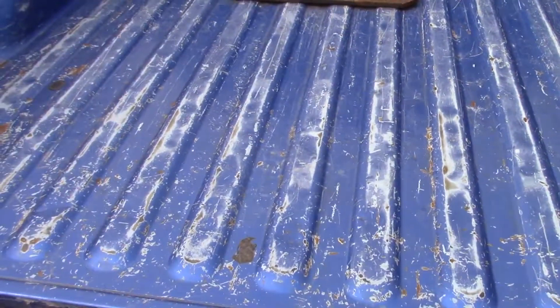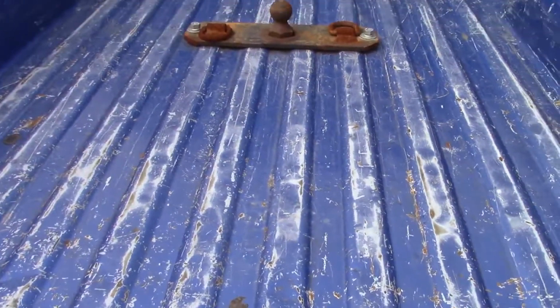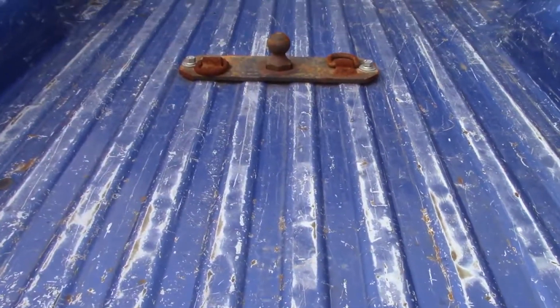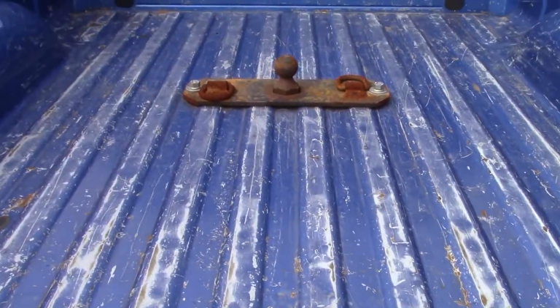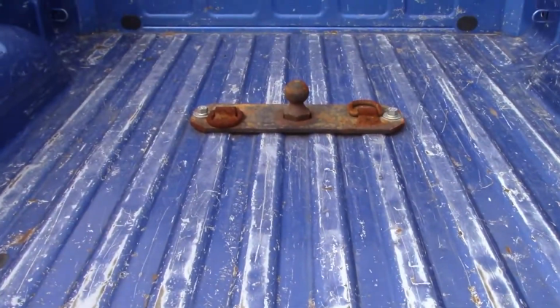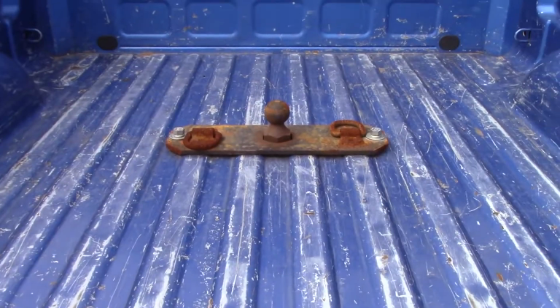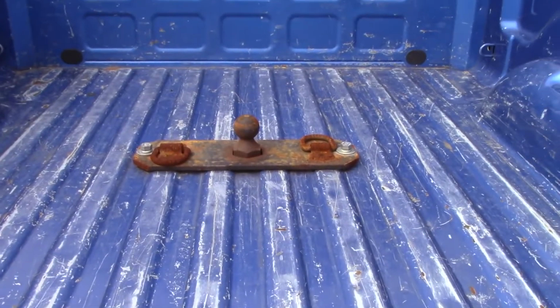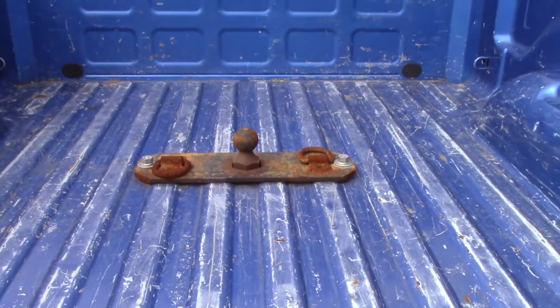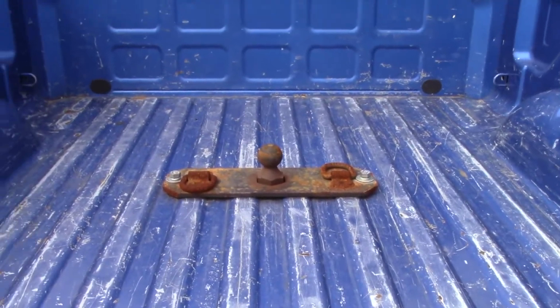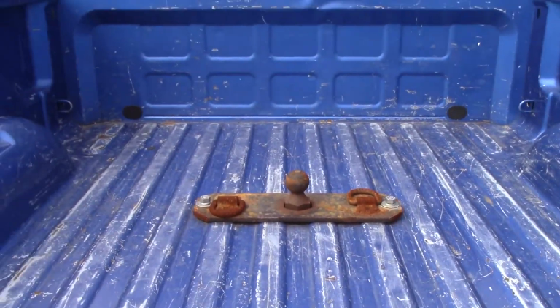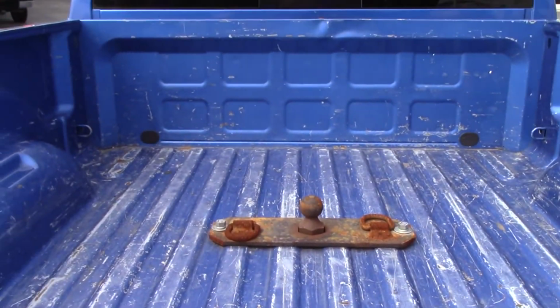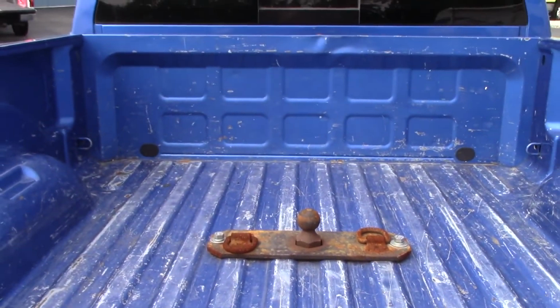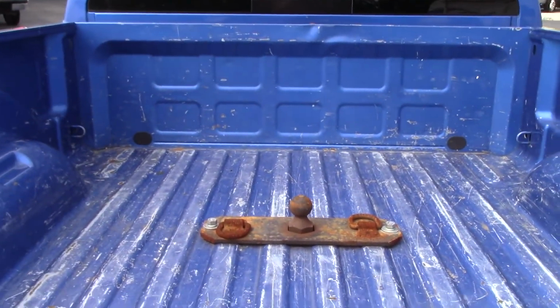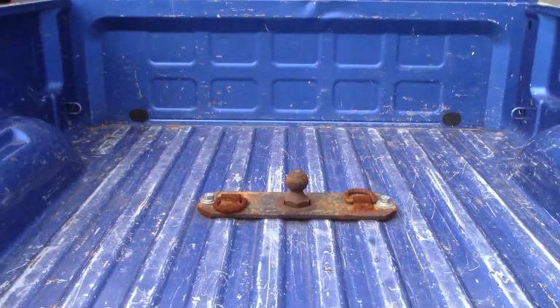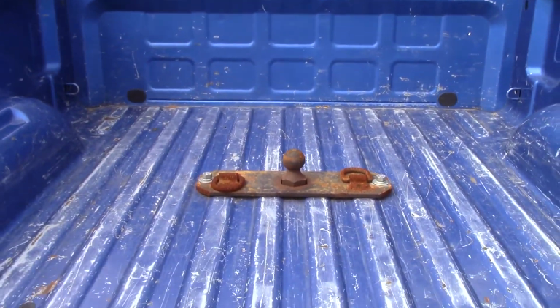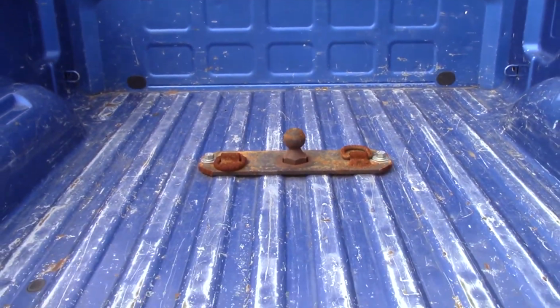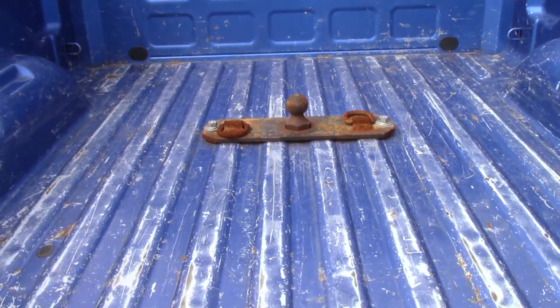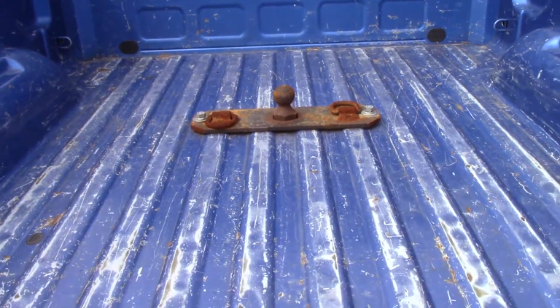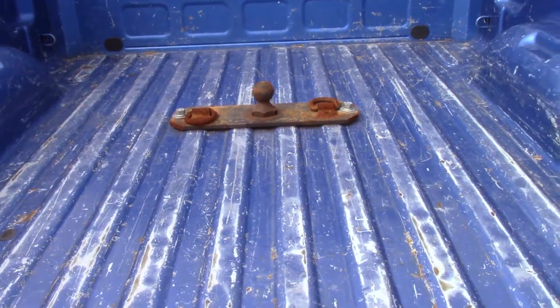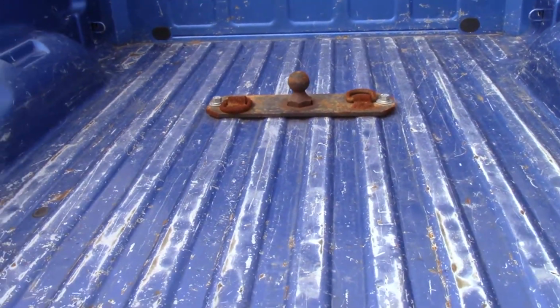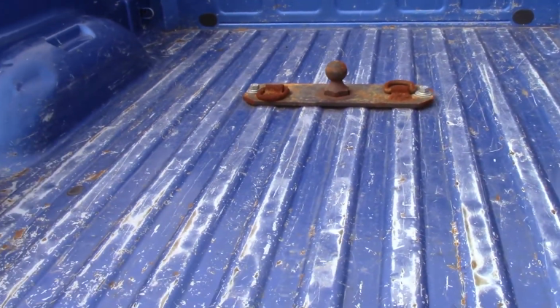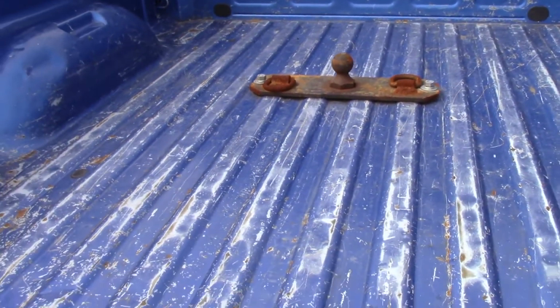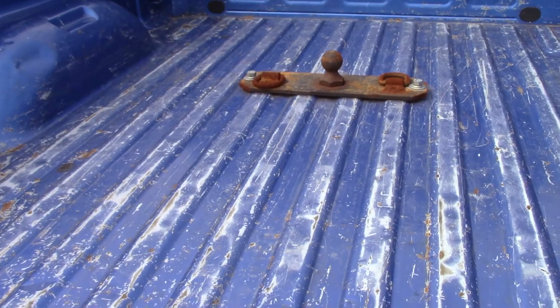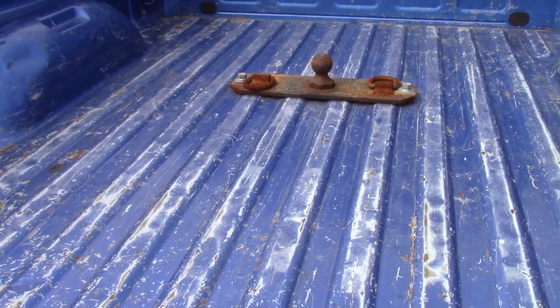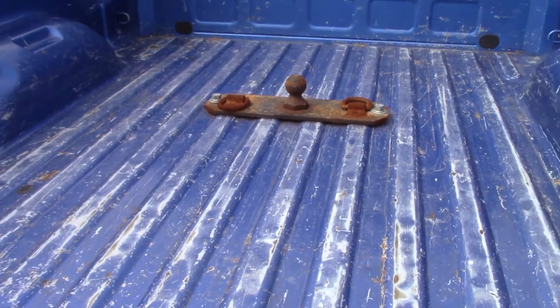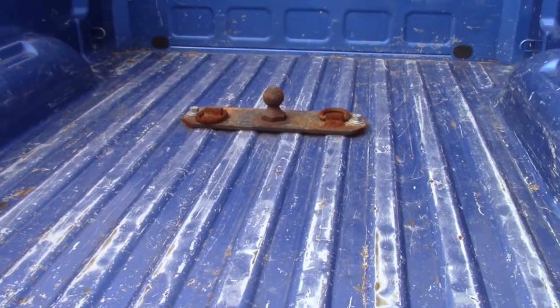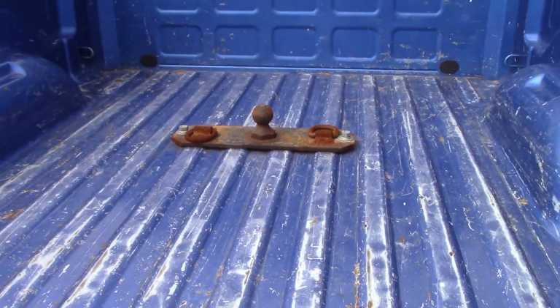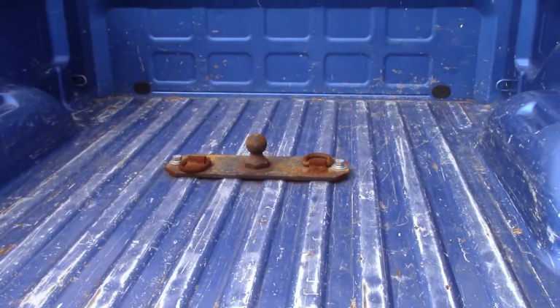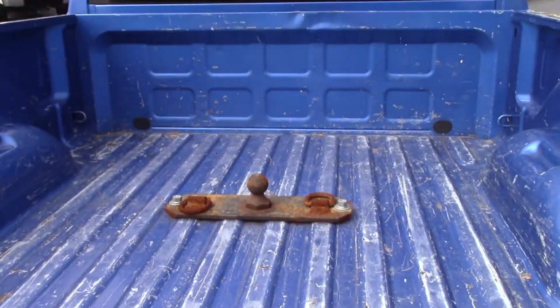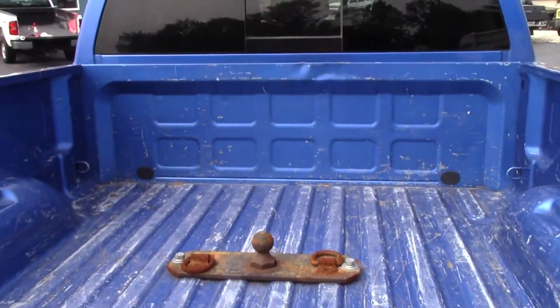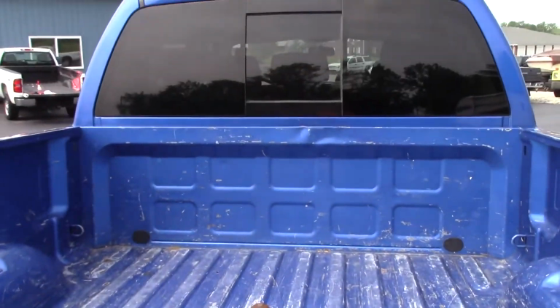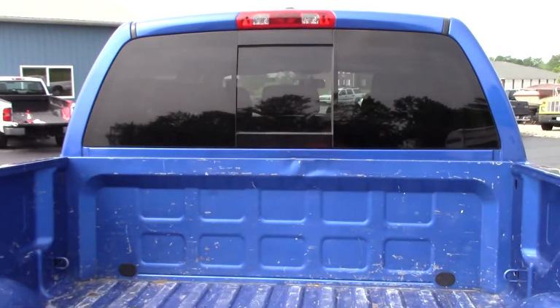Gooseneck hitch. You can see there are some scratches in the bed floor — a nice Line-X spray-in bed liner would cover all that up and protect your truck. We do deal with Line-X so we can get you a discount.